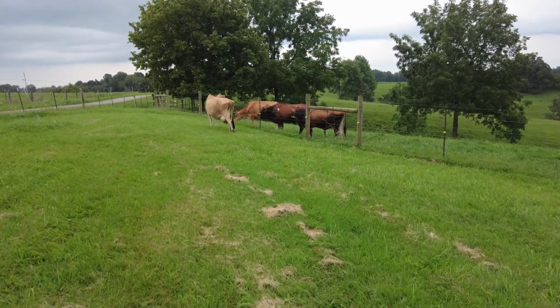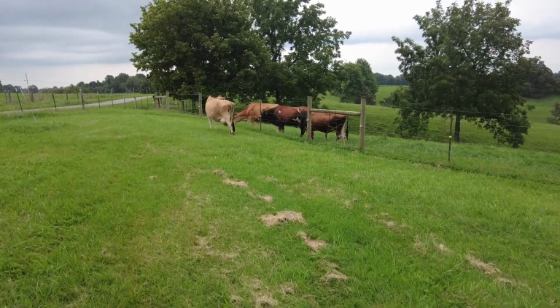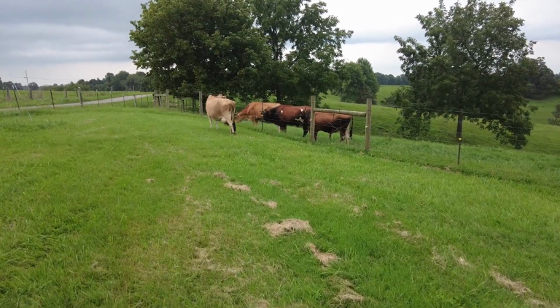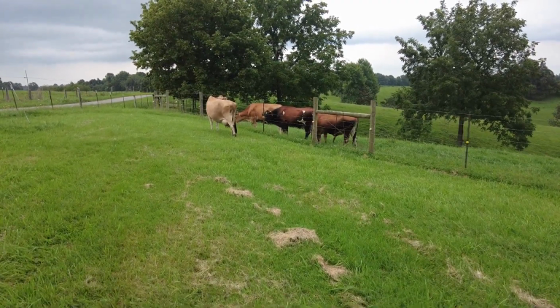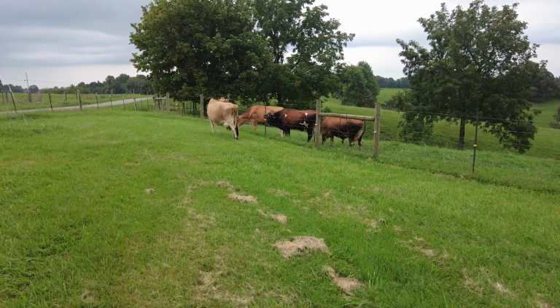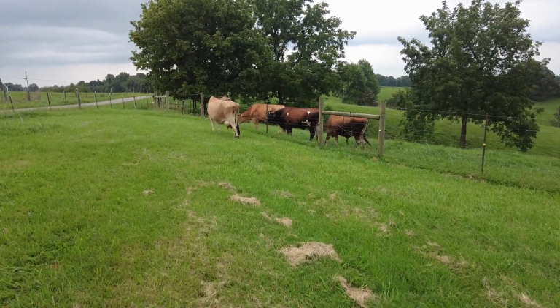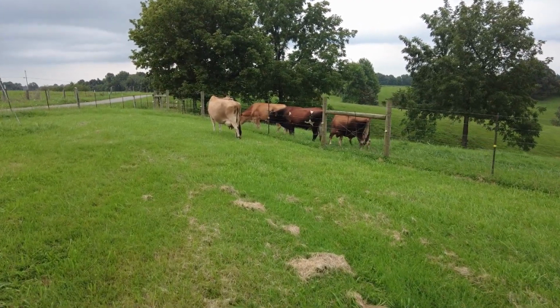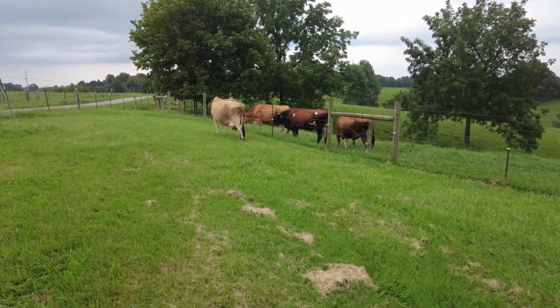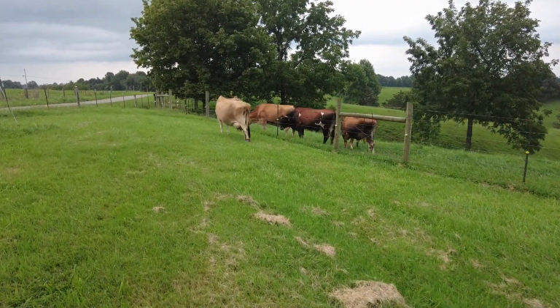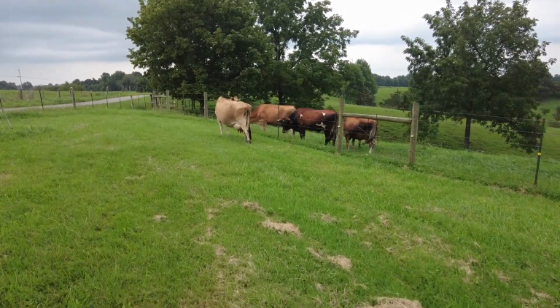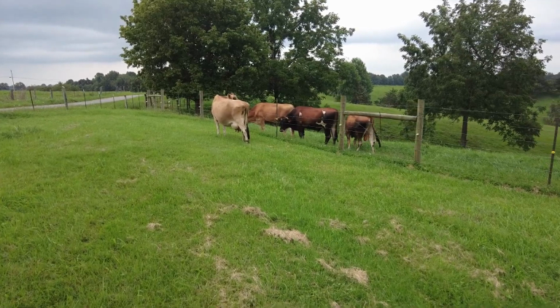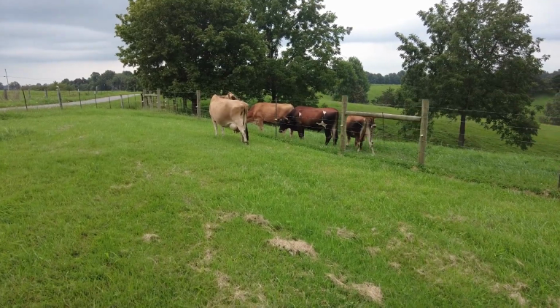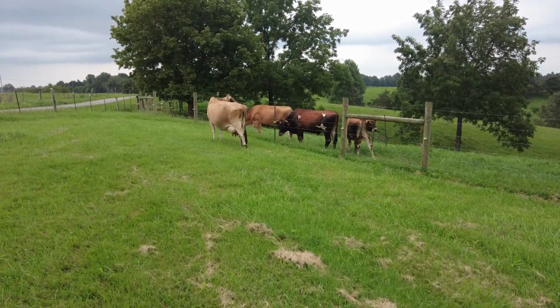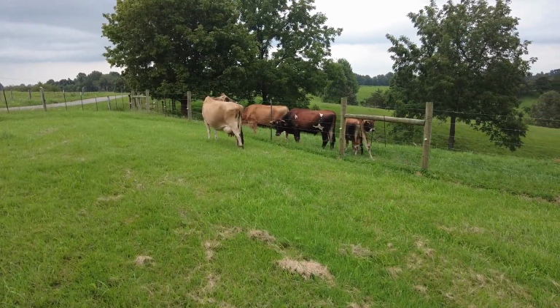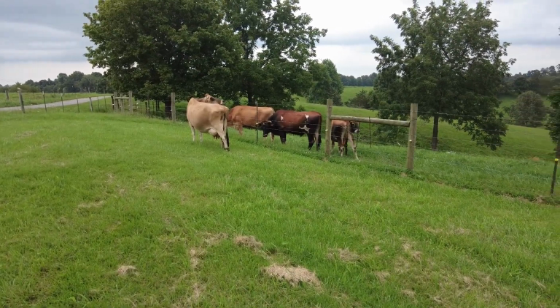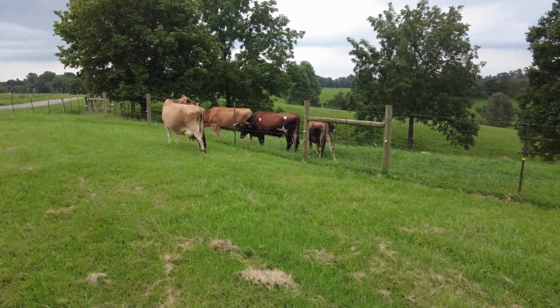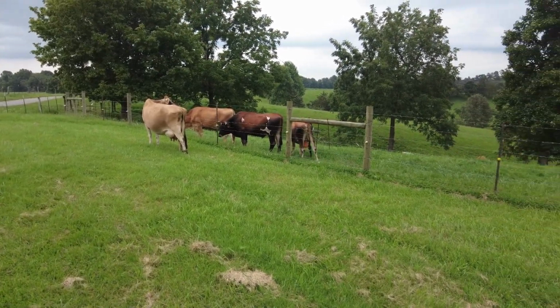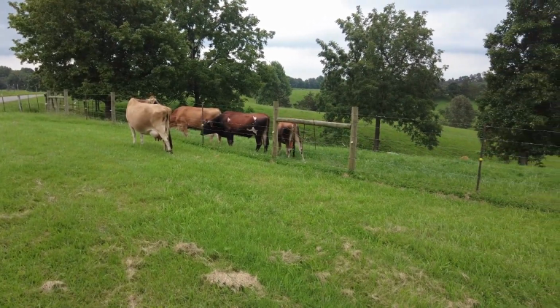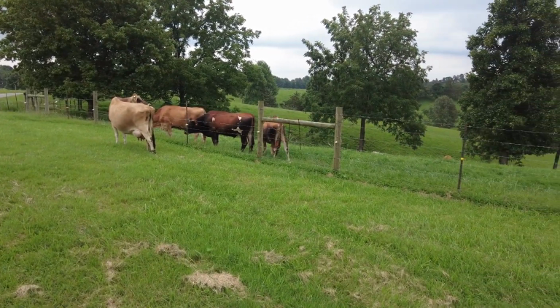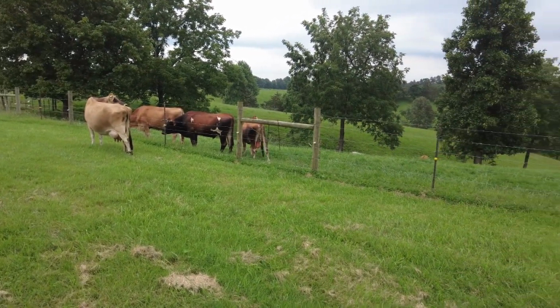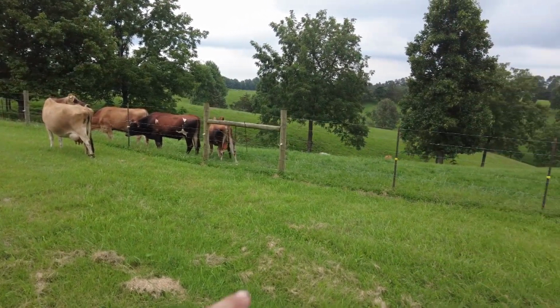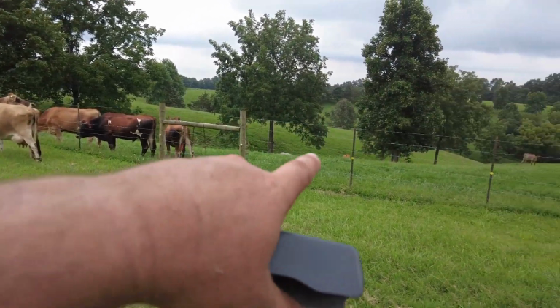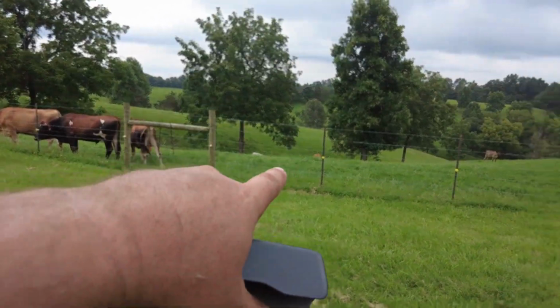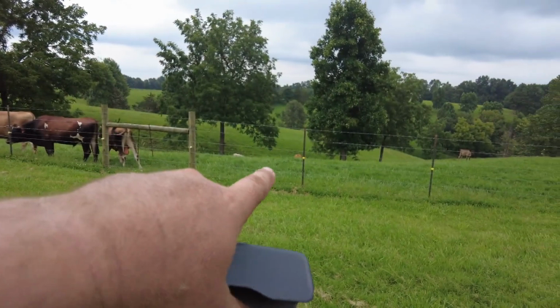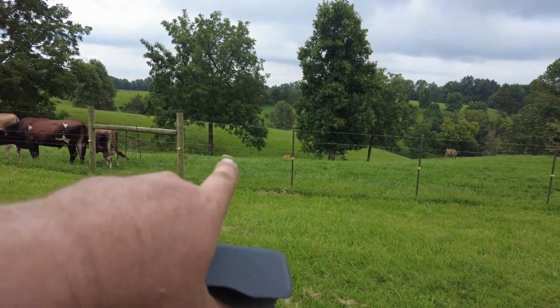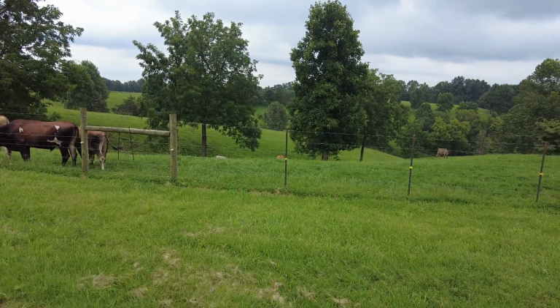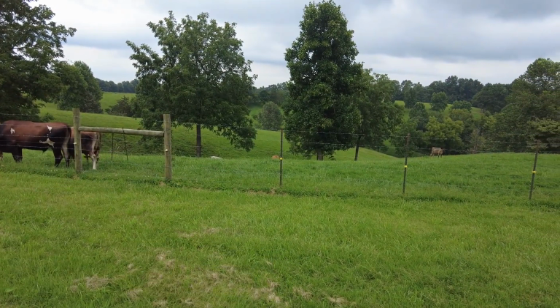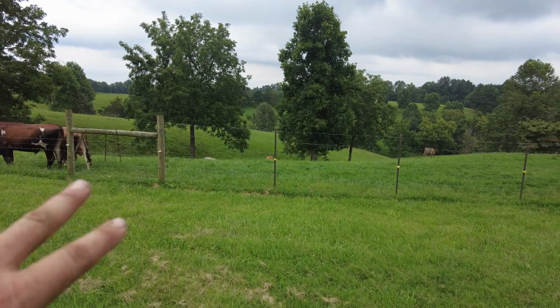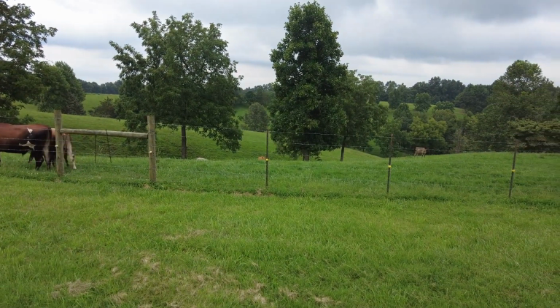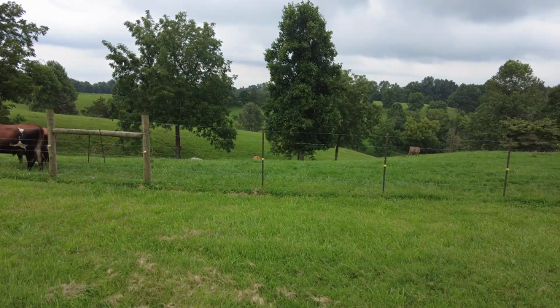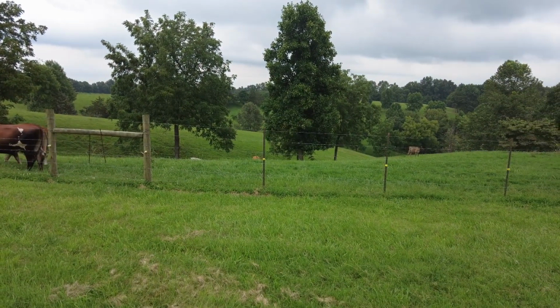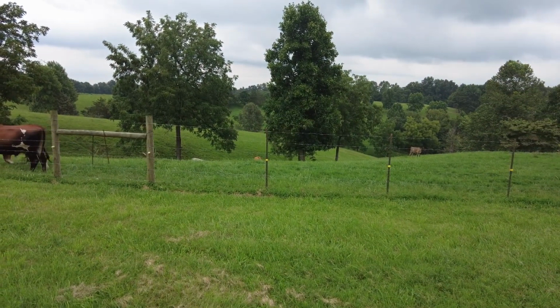We got the three musketeers — Bo, Chuck, and Hank — checking her out. And old Honeybee is down there hanging out with the other two little heifers.